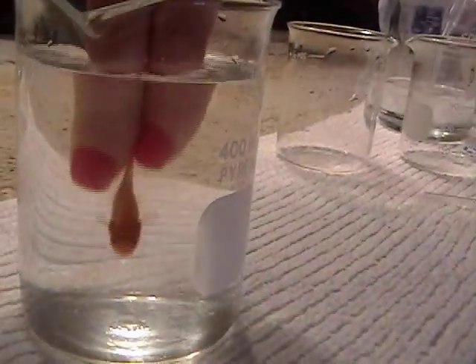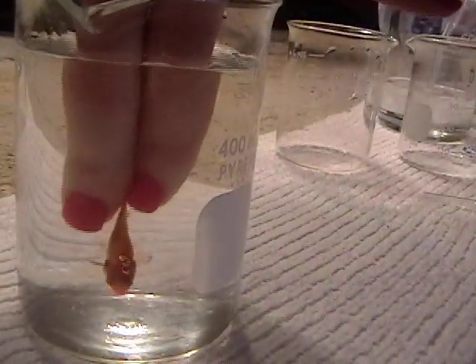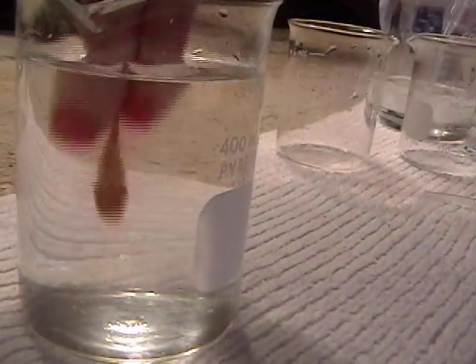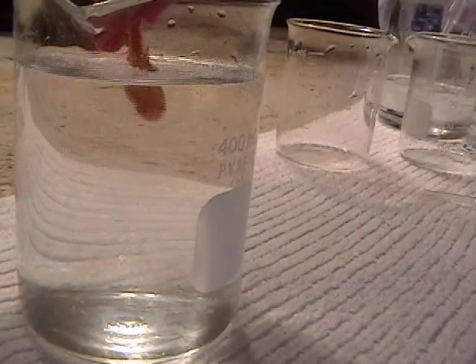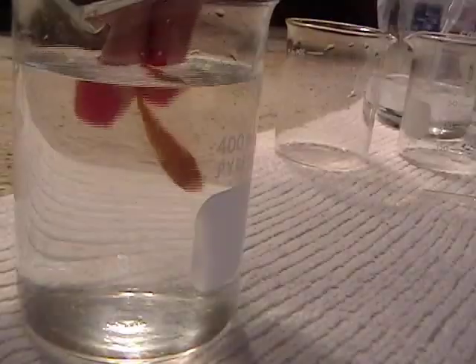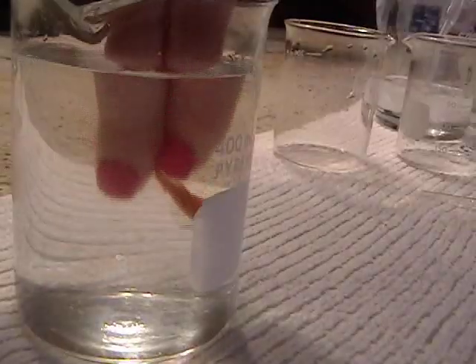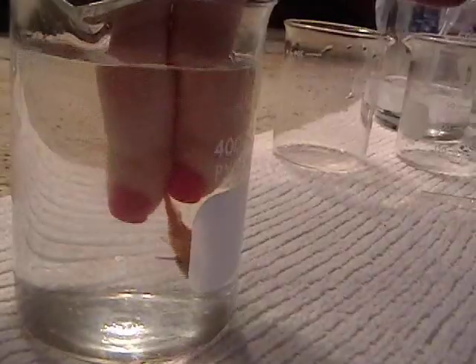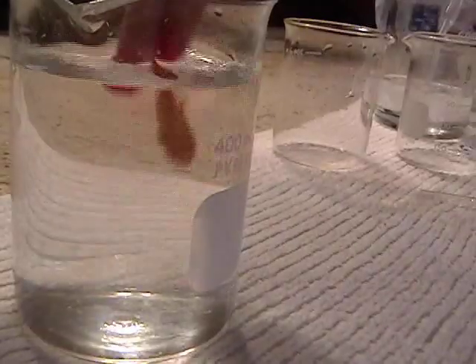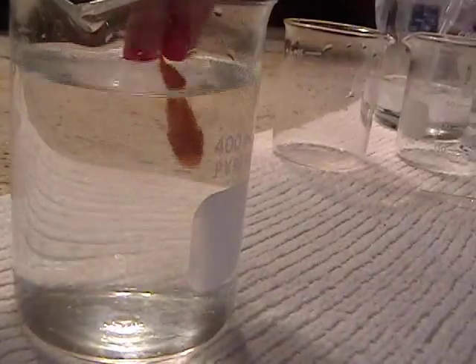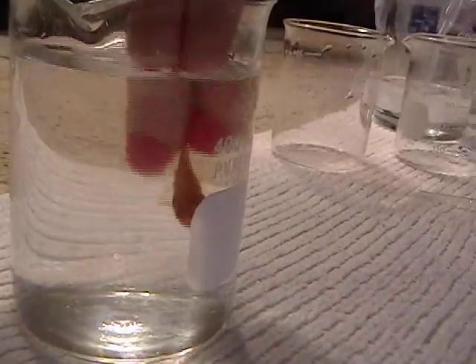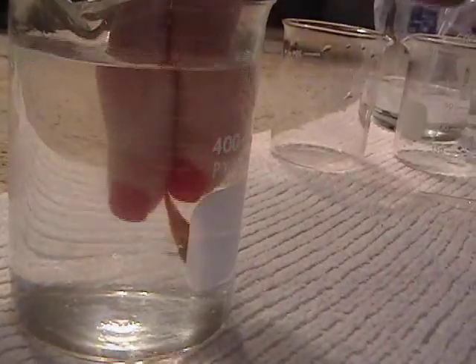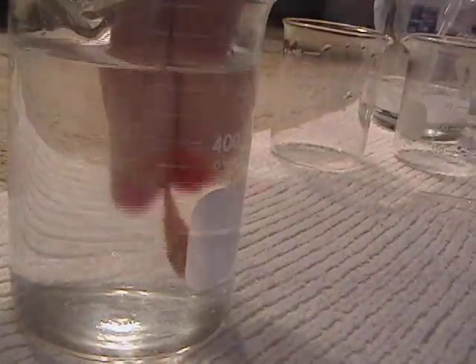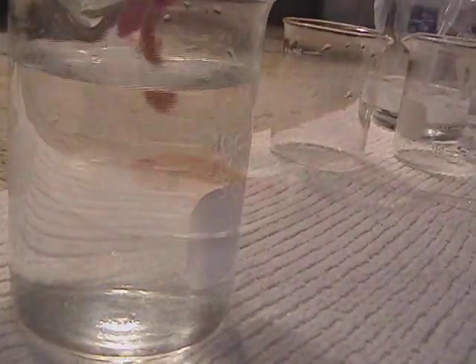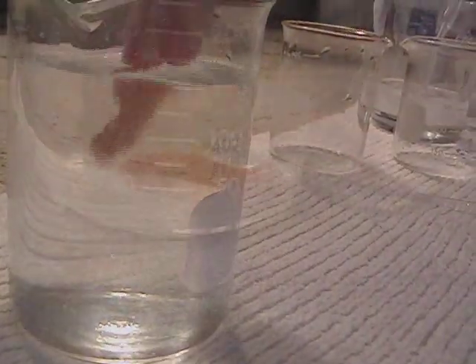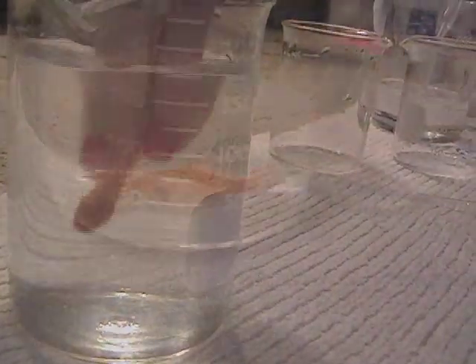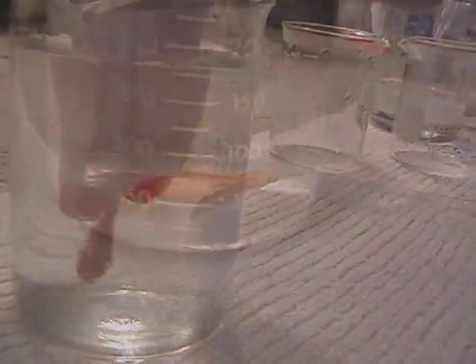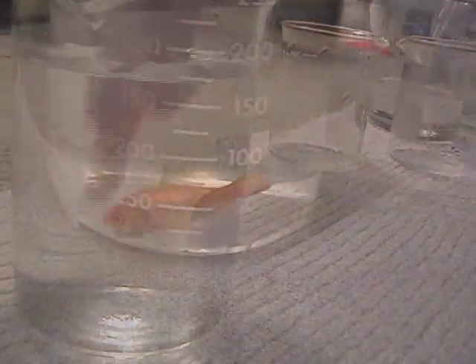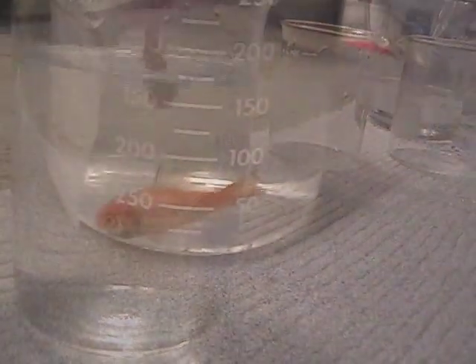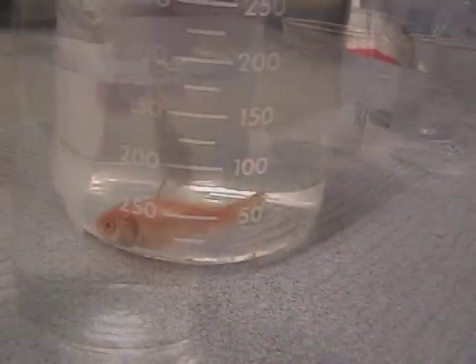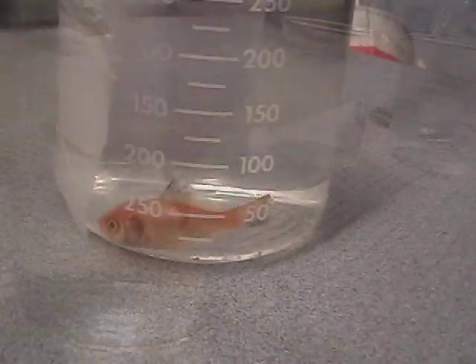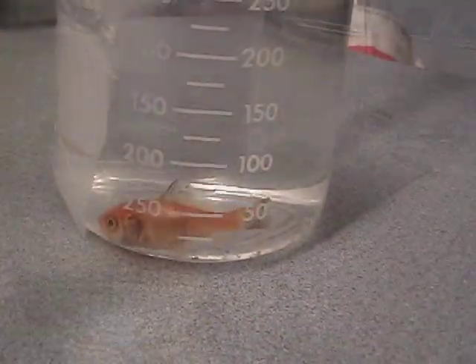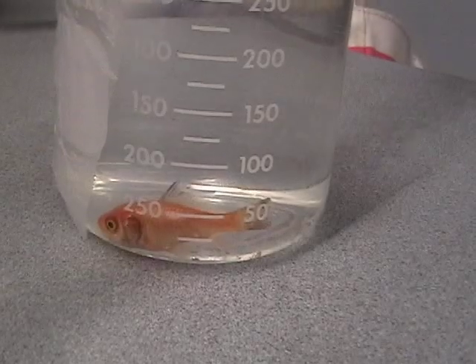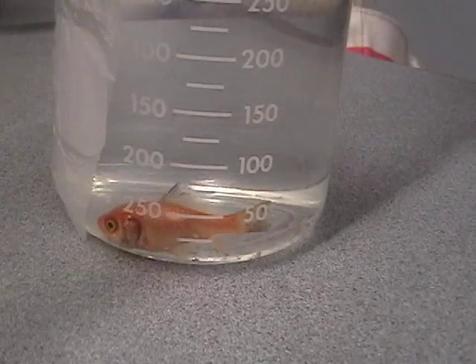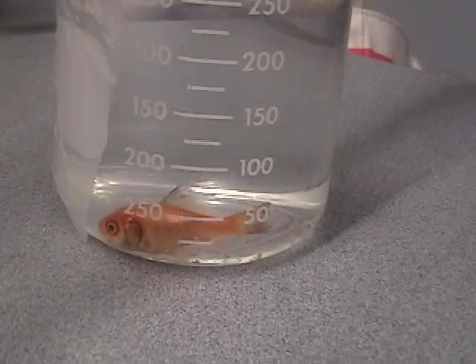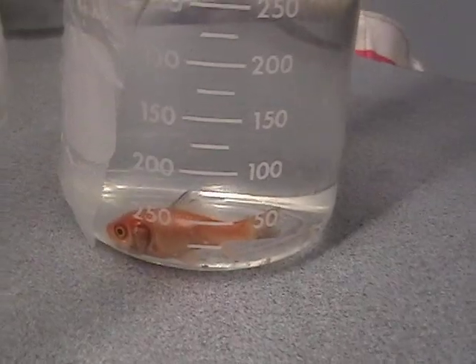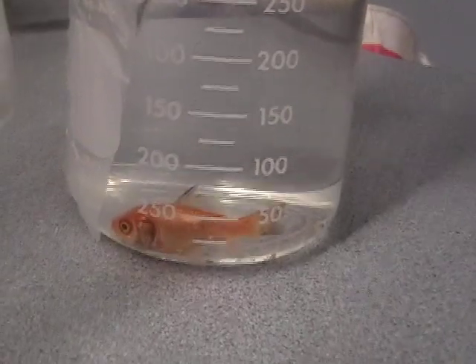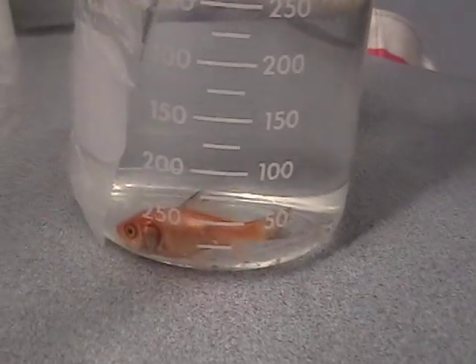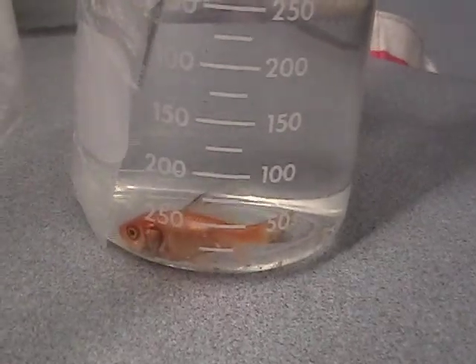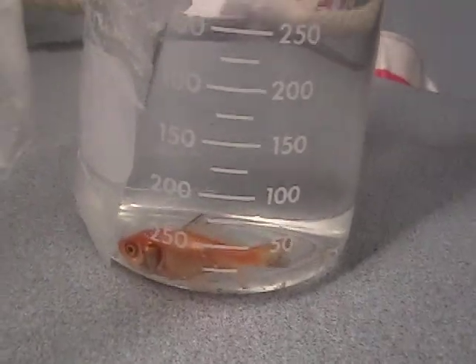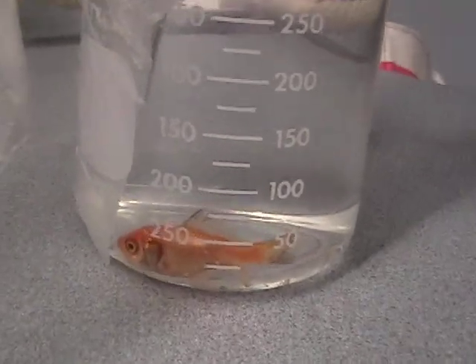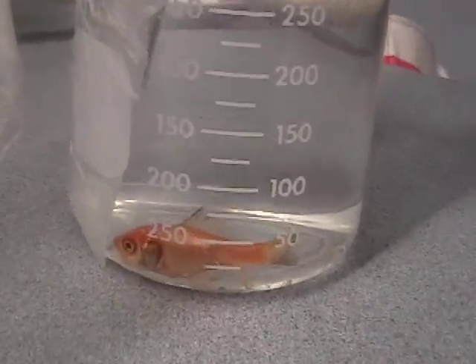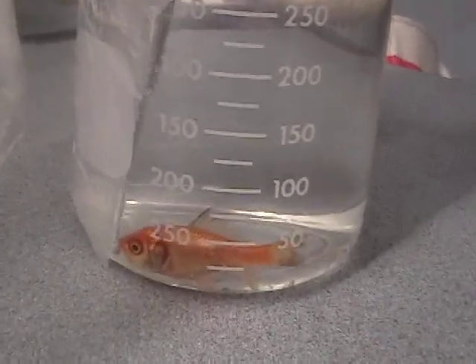To help the fish breathe, we will pull him backwards through the water, forcing his operculum to open and close. He likes the bubbles. He is starting to breathe on his own.